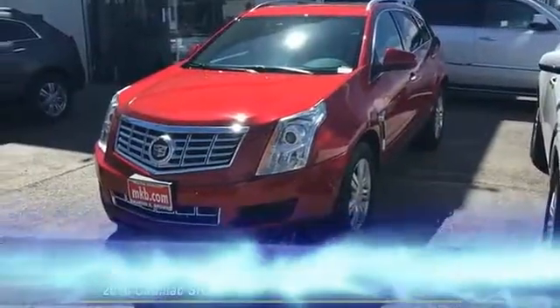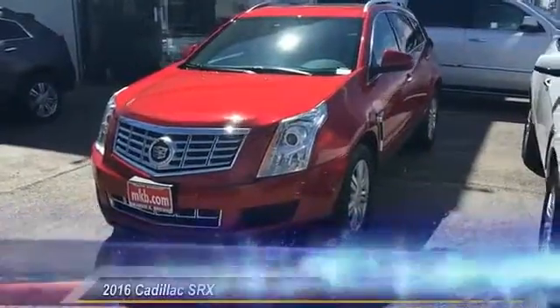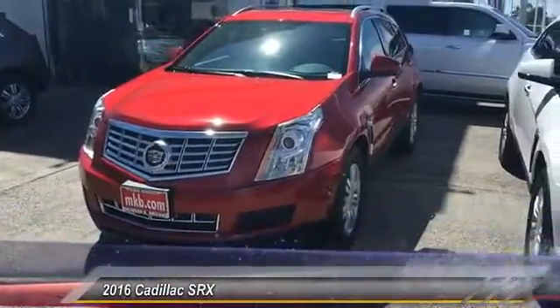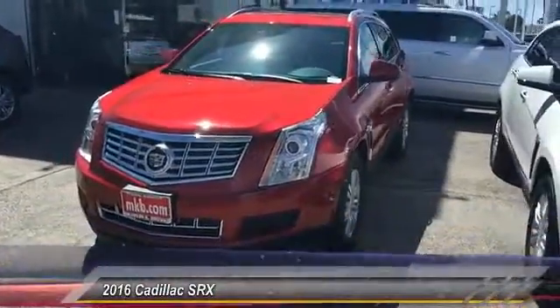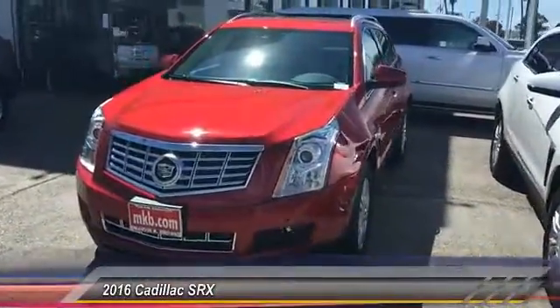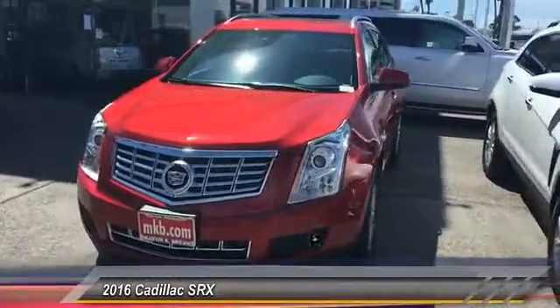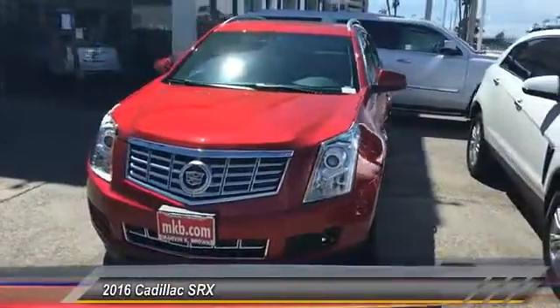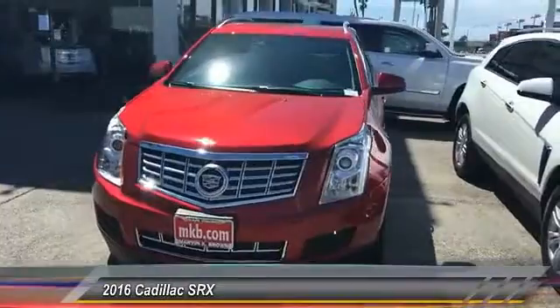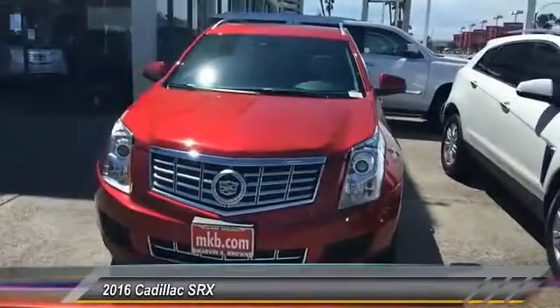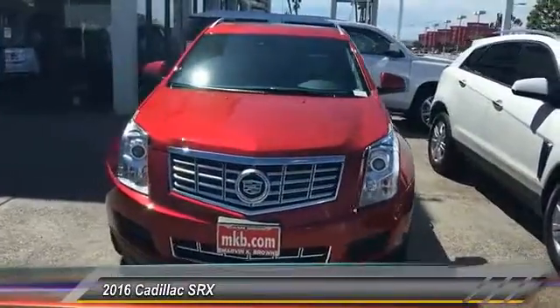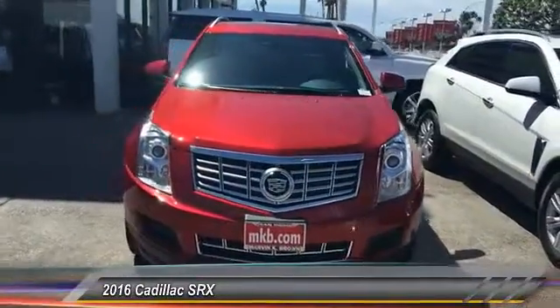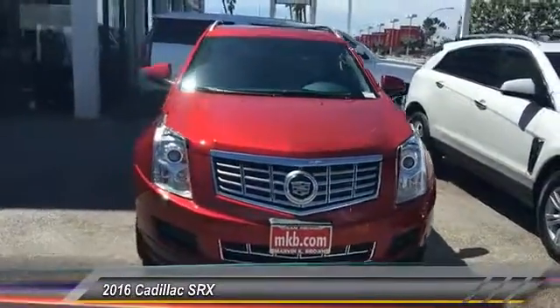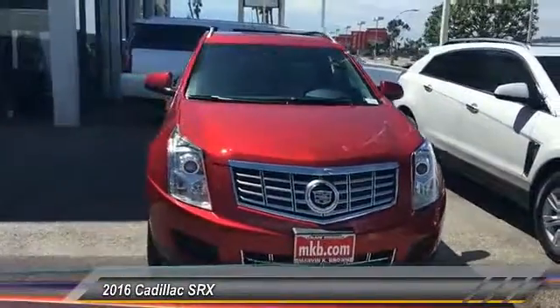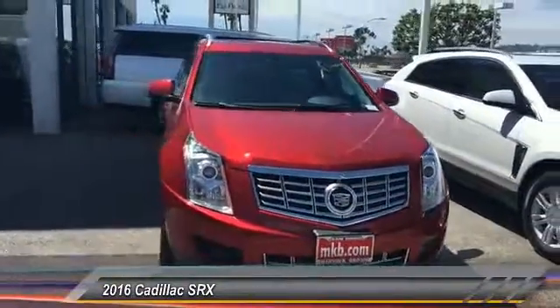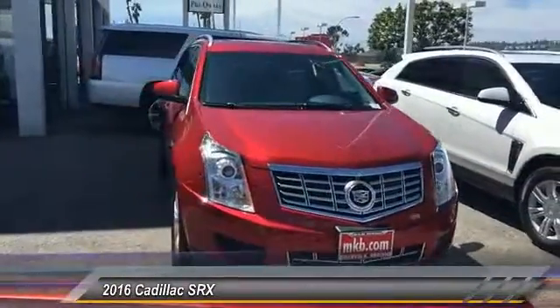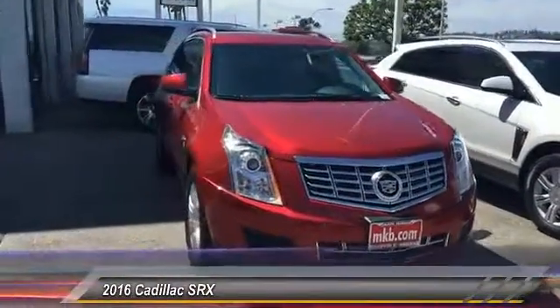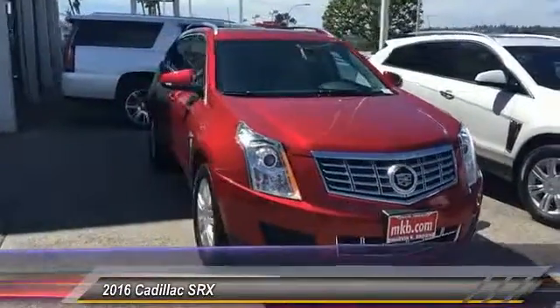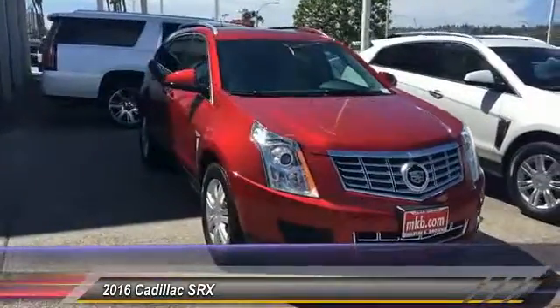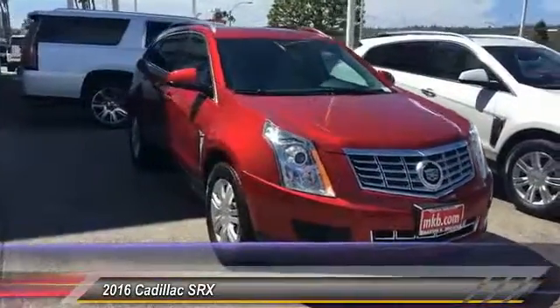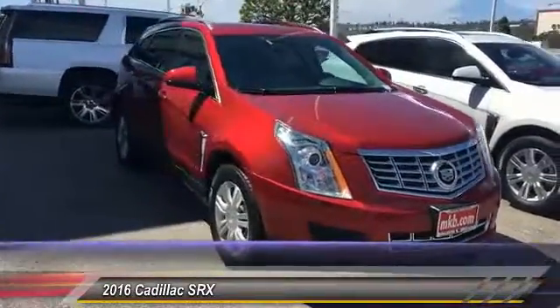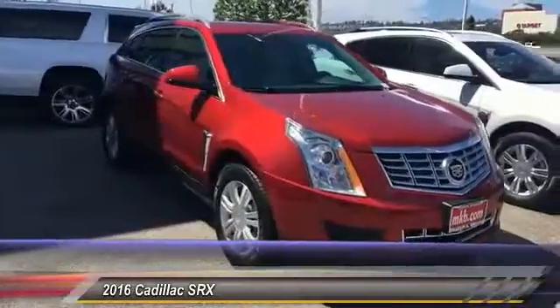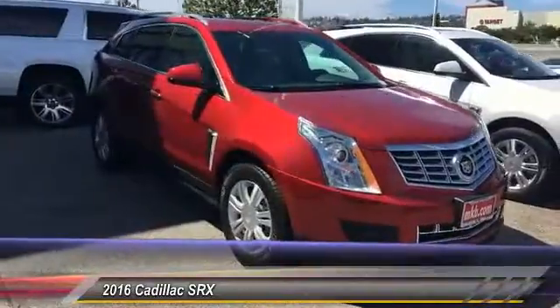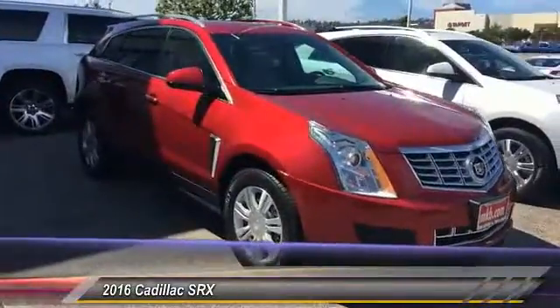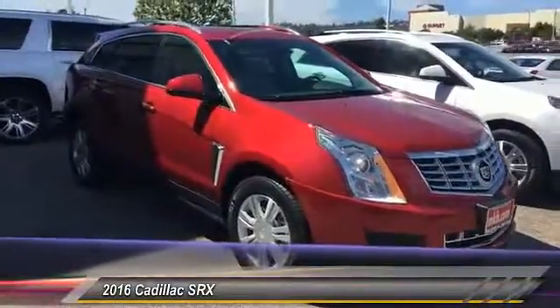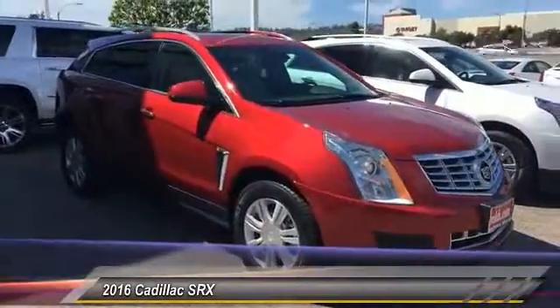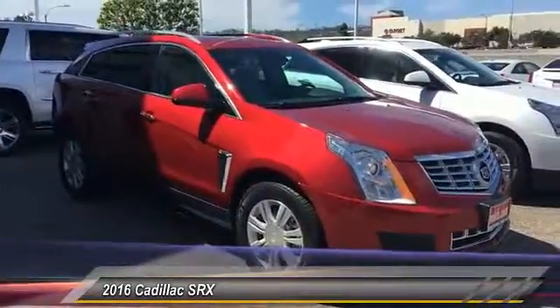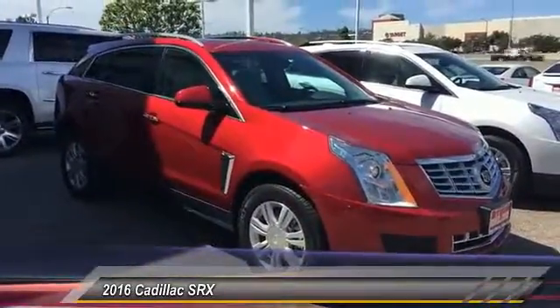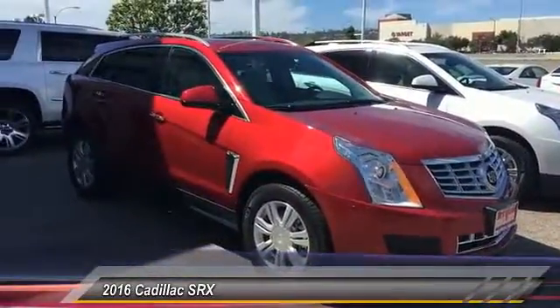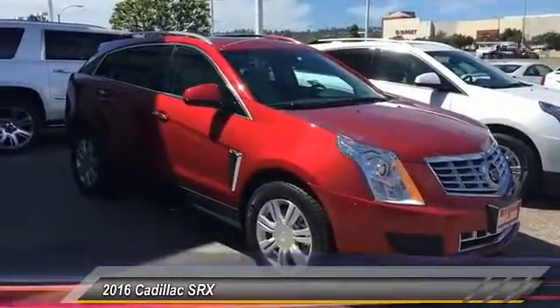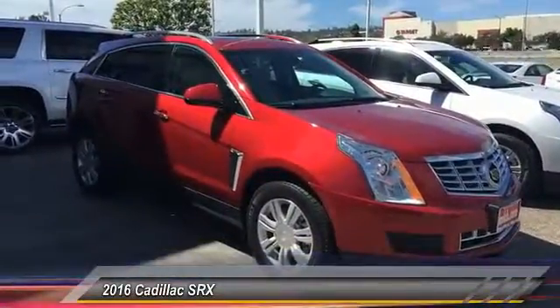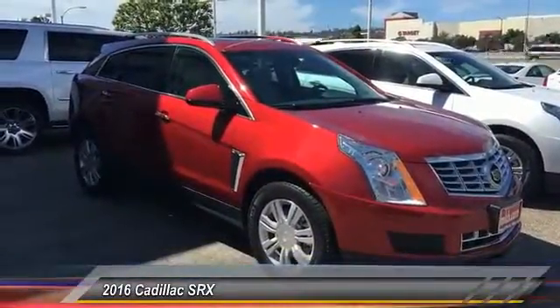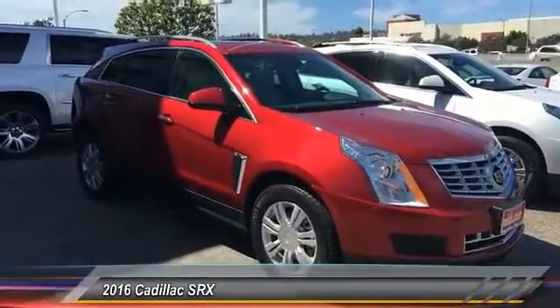2016 SRX. The Cadillac SRX is beautiful from every angle. For driving enthusiasts, there's track-tuned handling, advanced engine power, and the added confidence of available all-wheel drive.